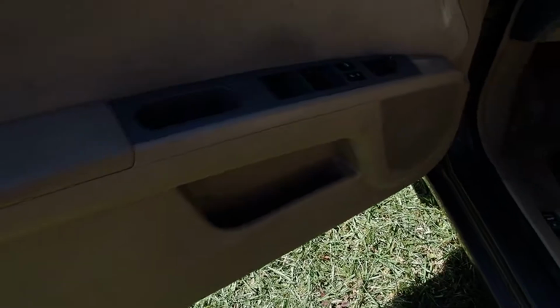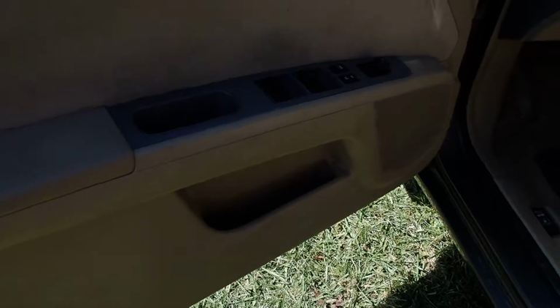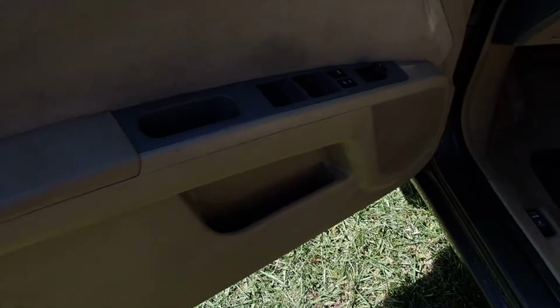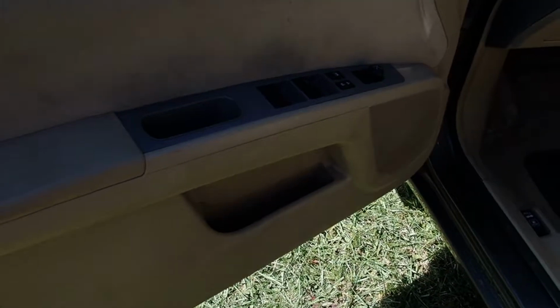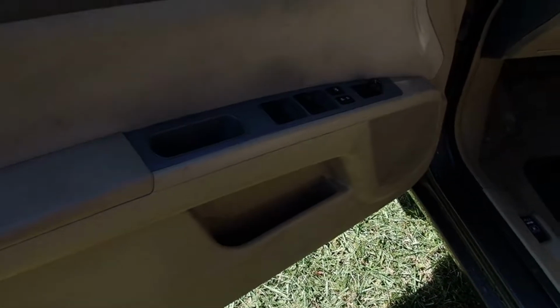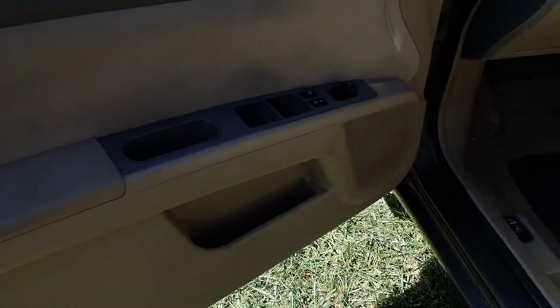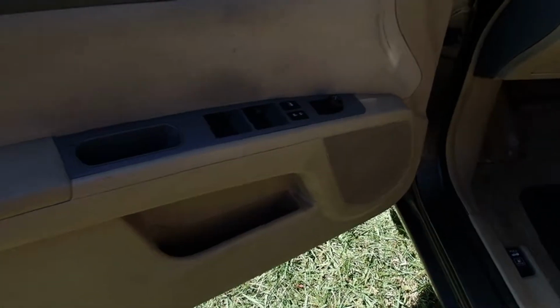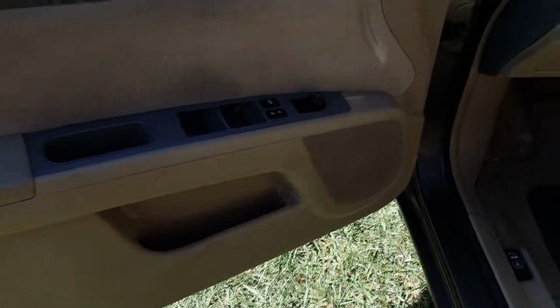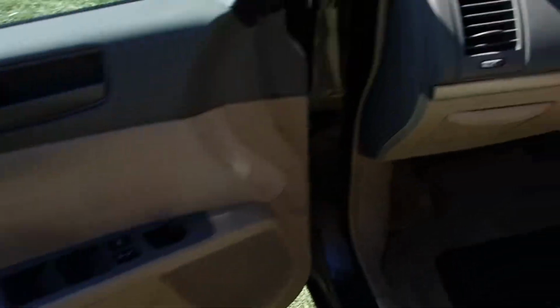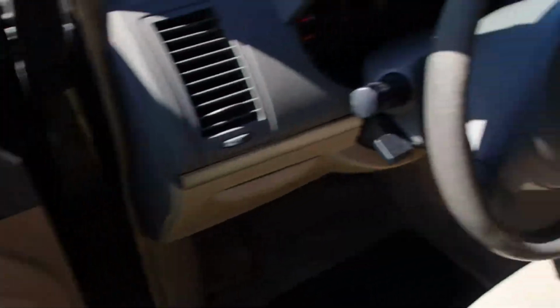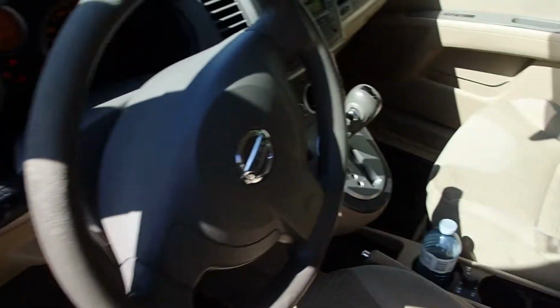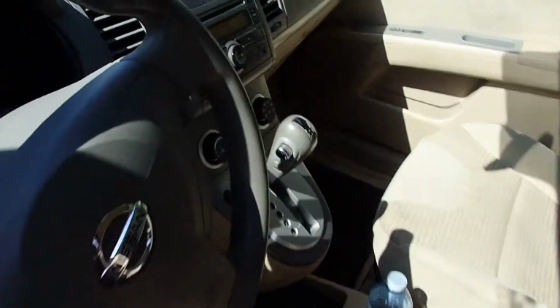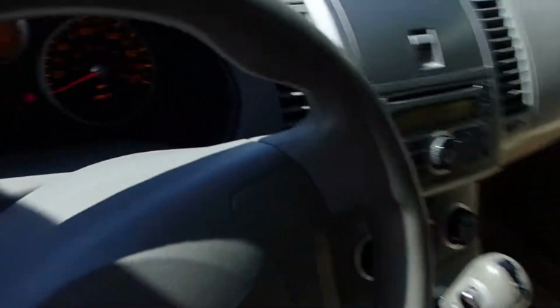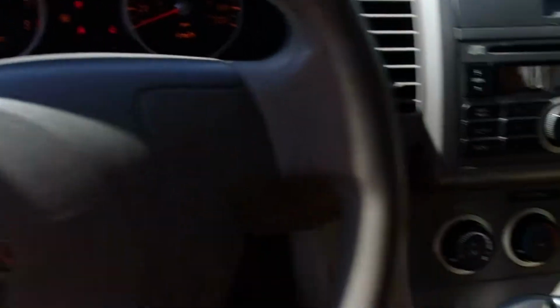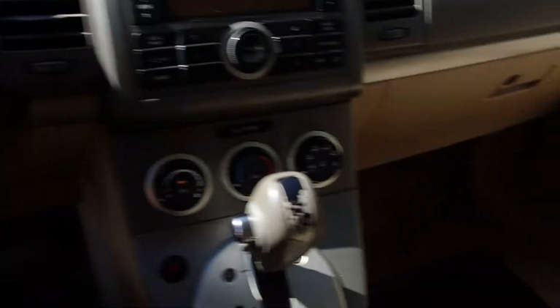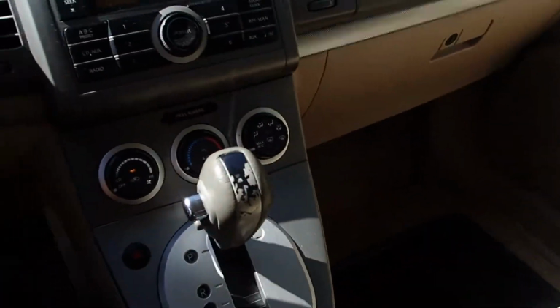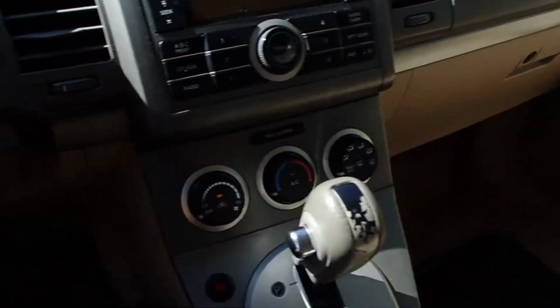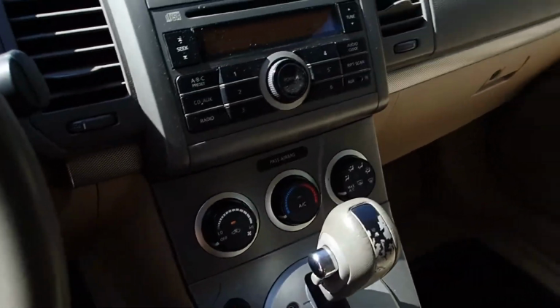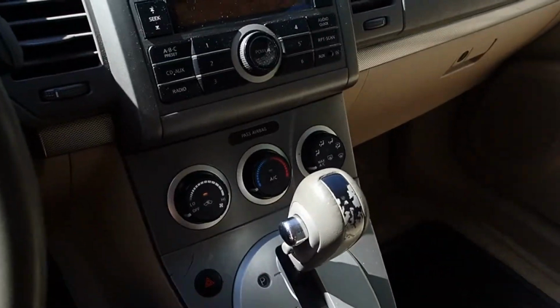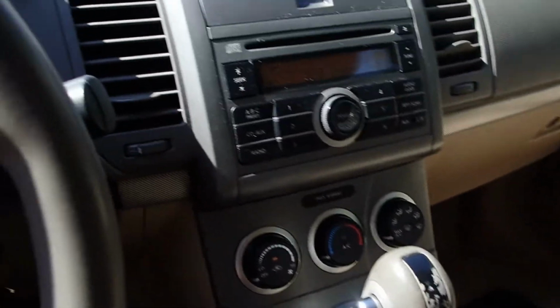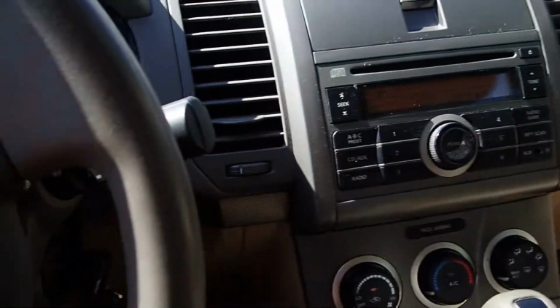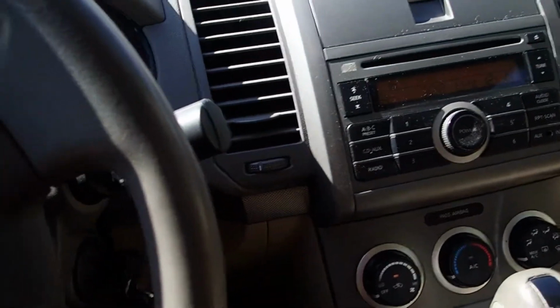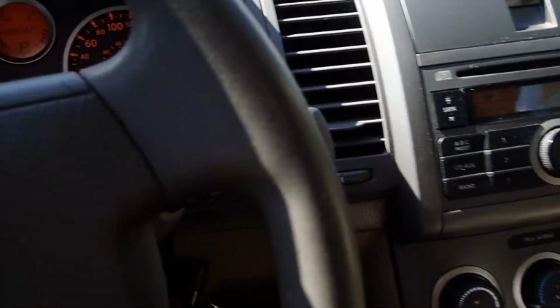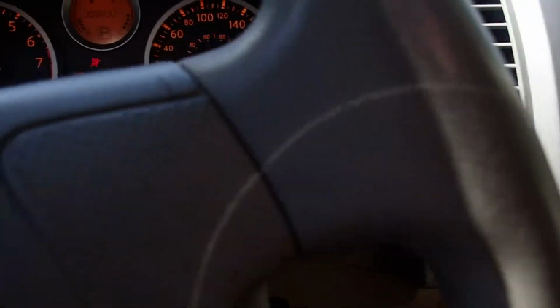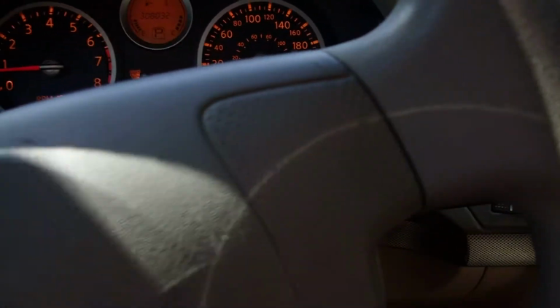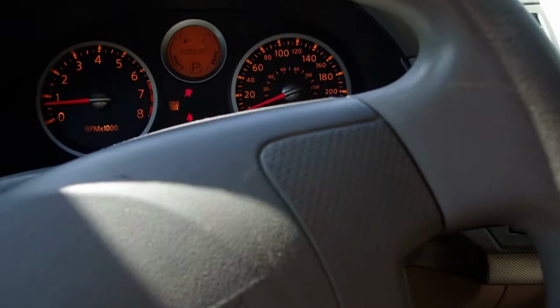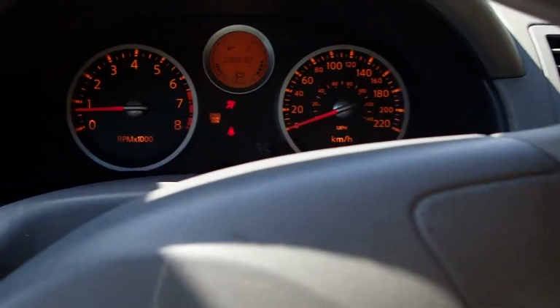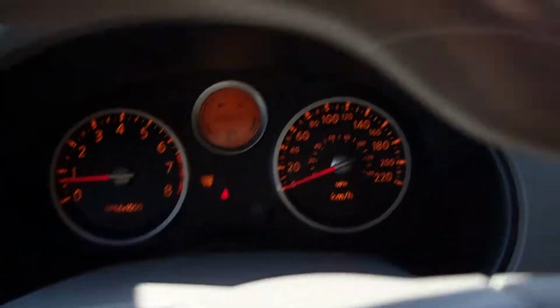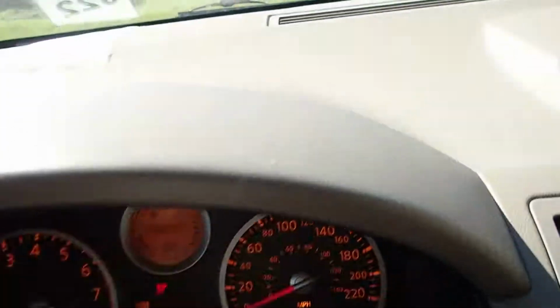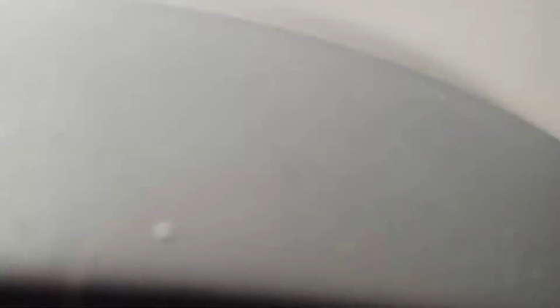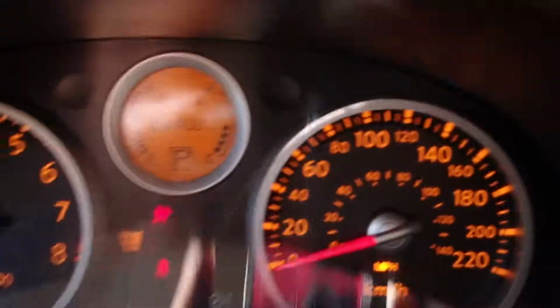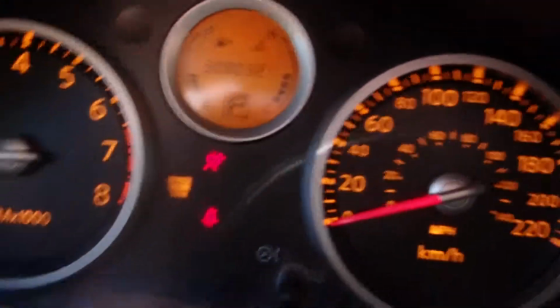It's got all the power in it — windows, locks, mirrors, automatic. 308,000 kilometers on that little engine.